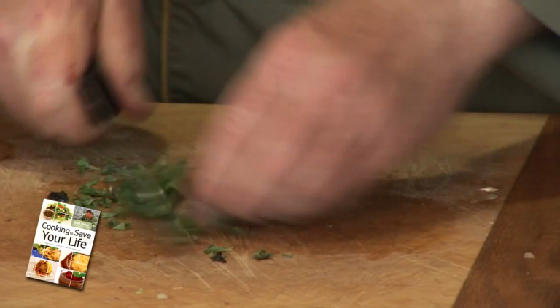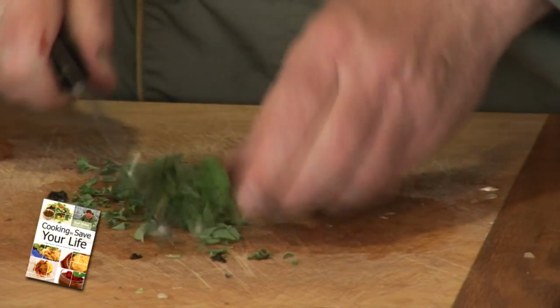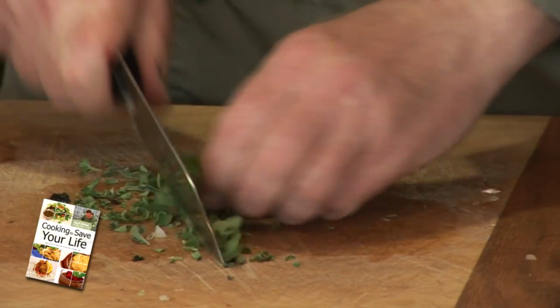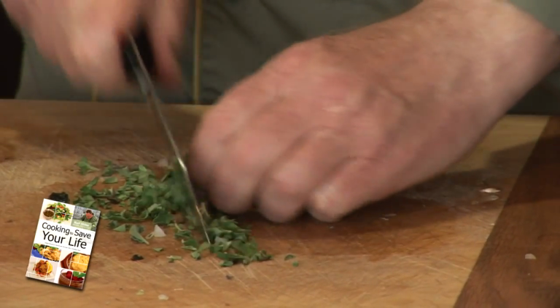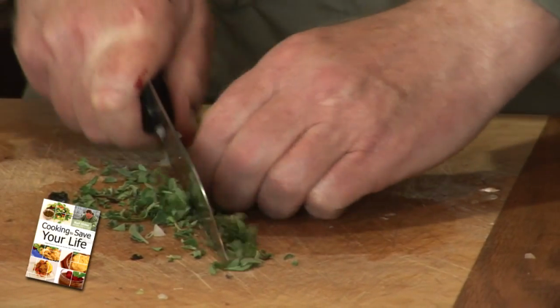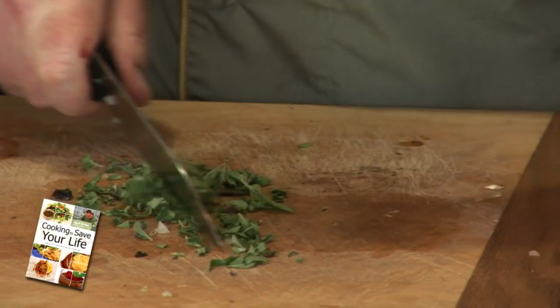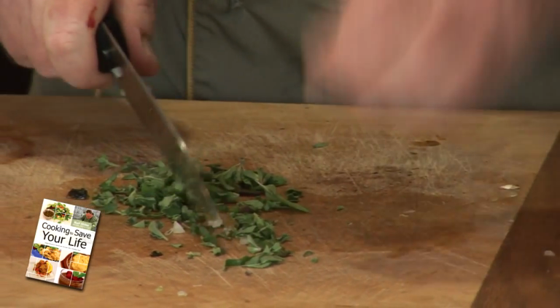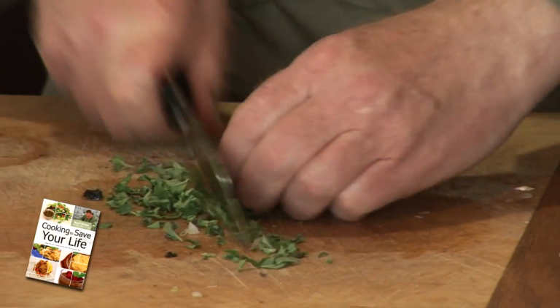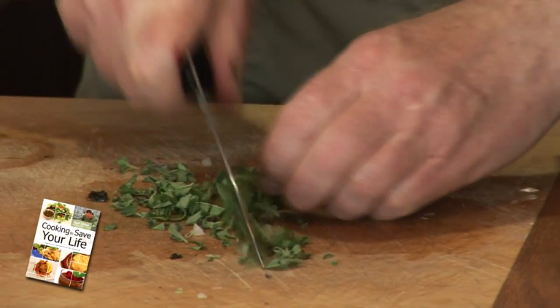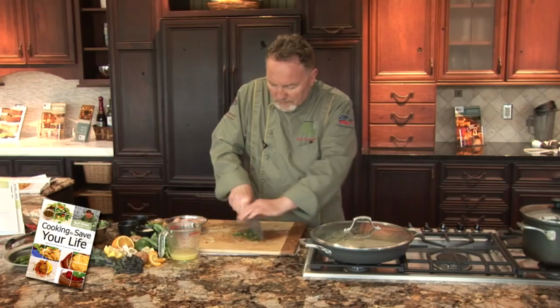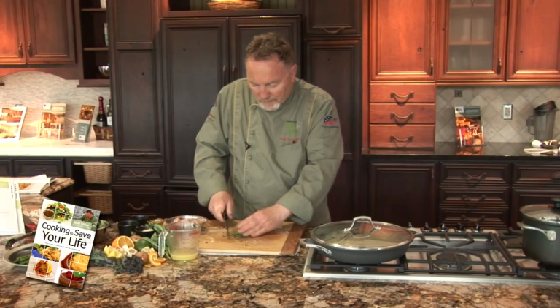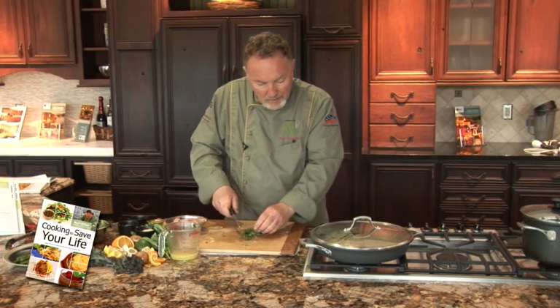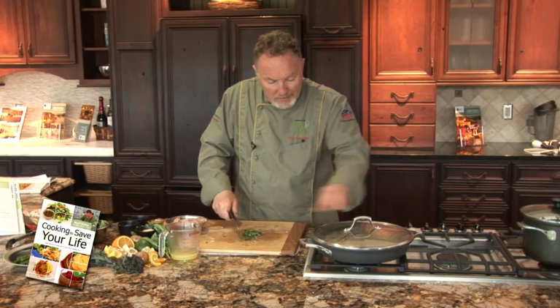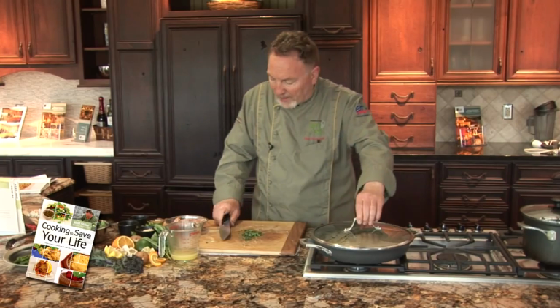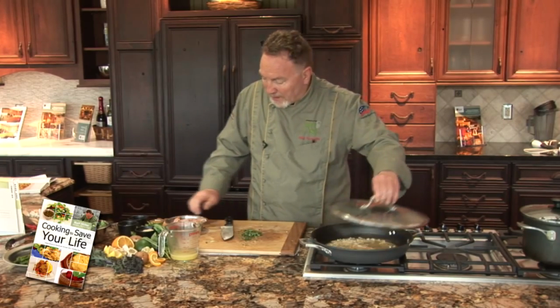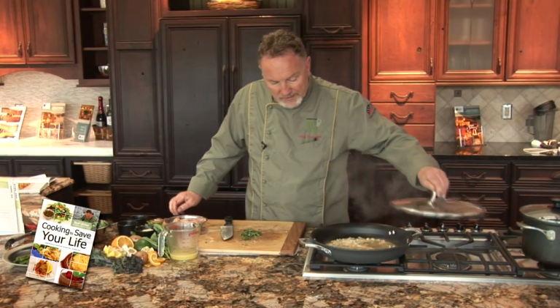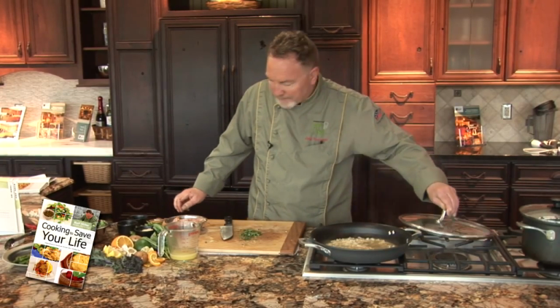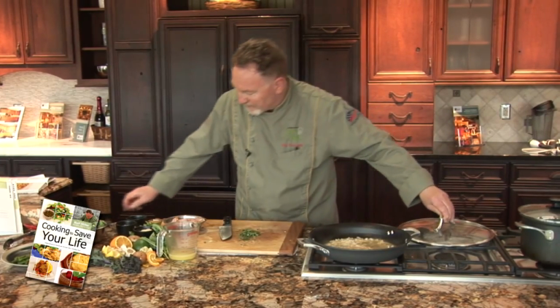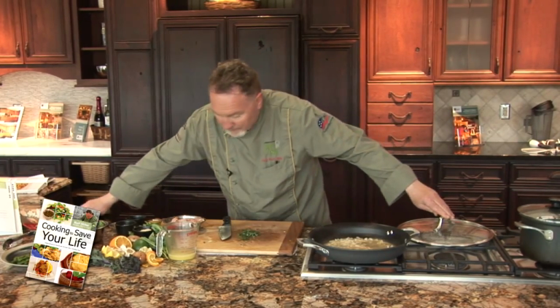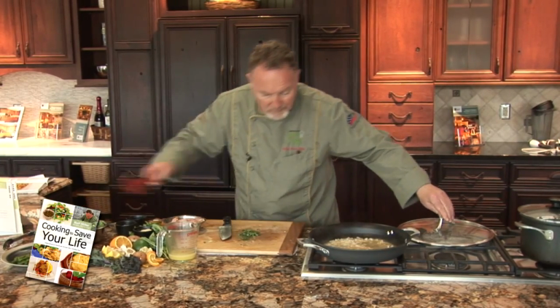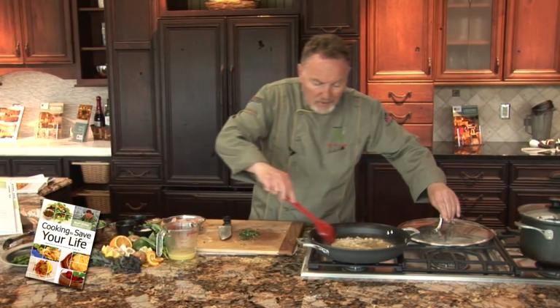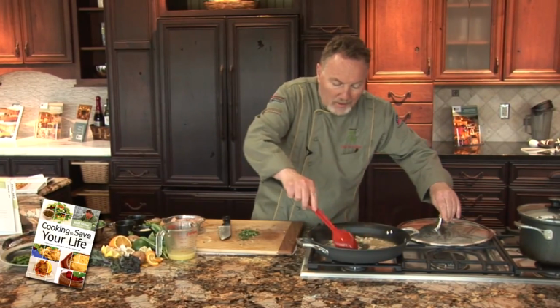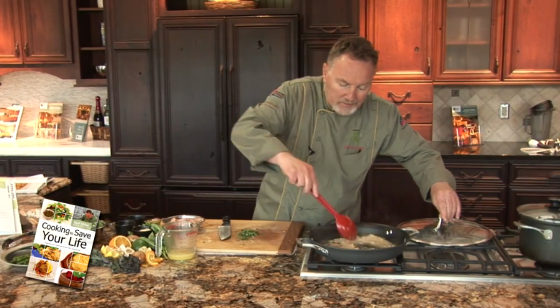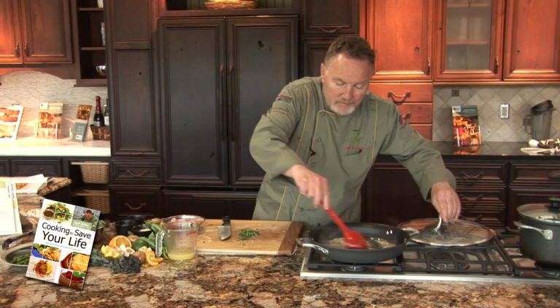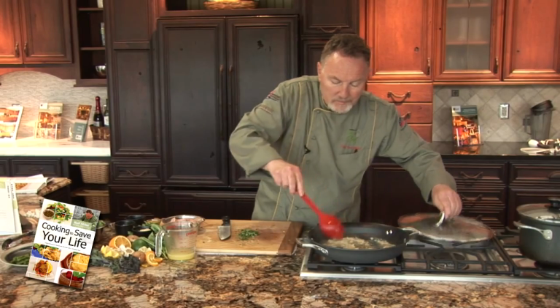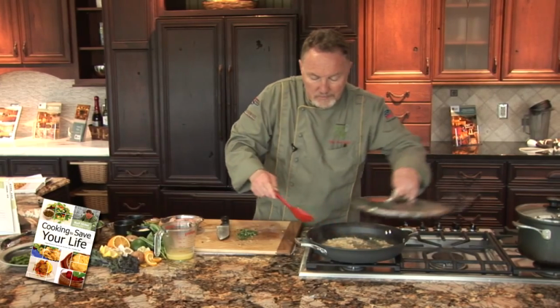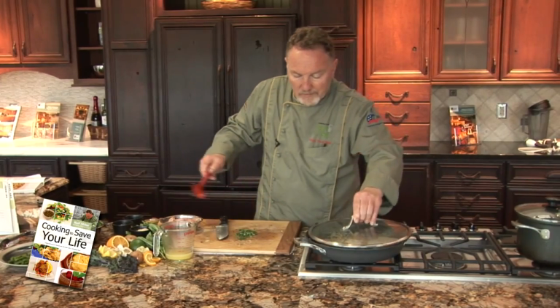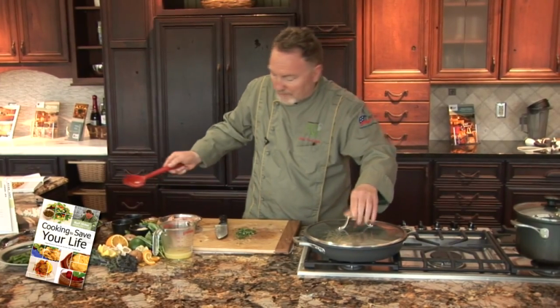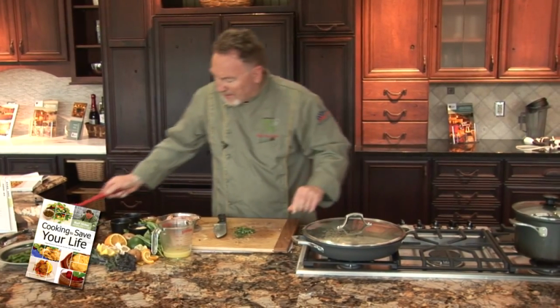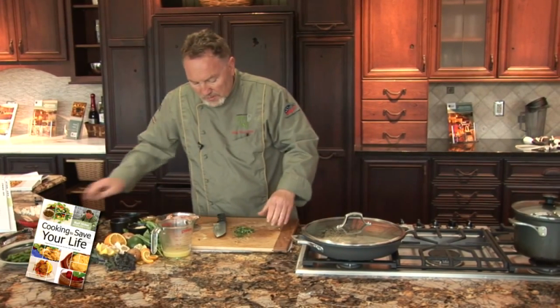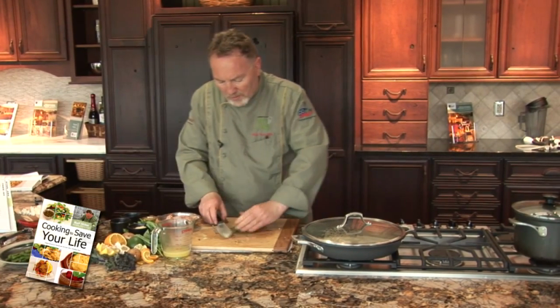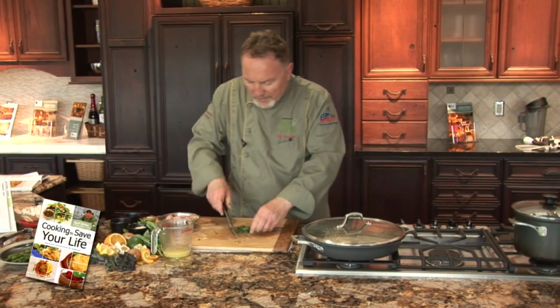See the aroma. Check the onions and garlic — they need two or three minutes.